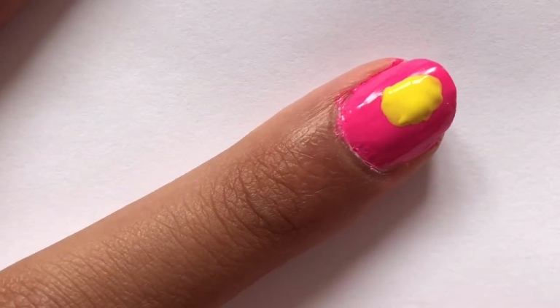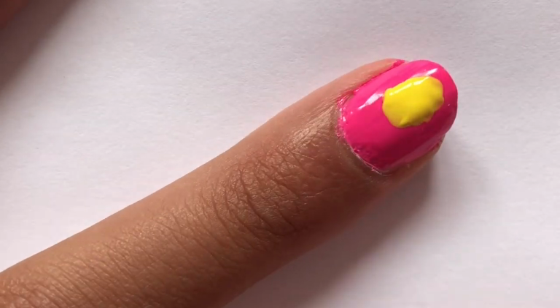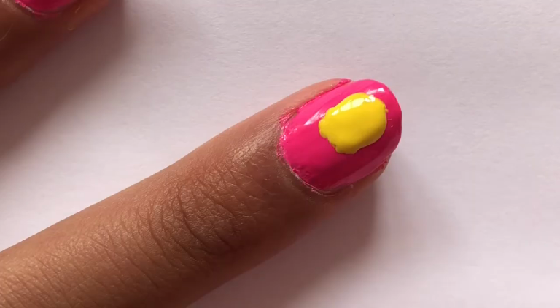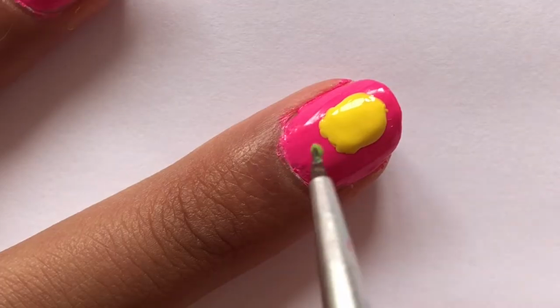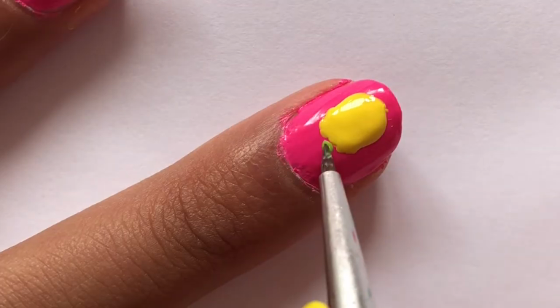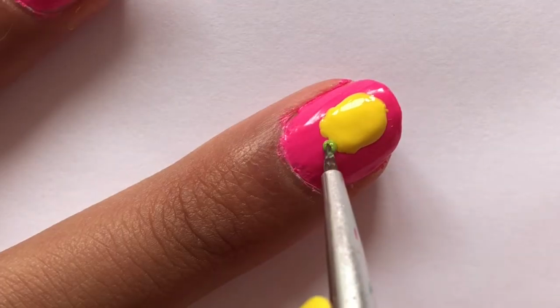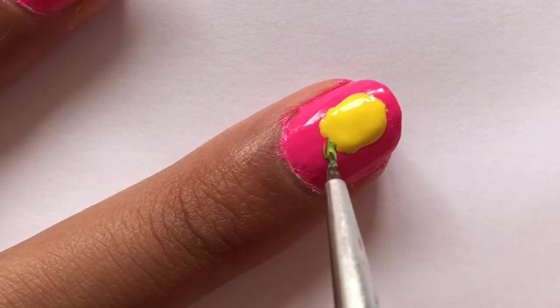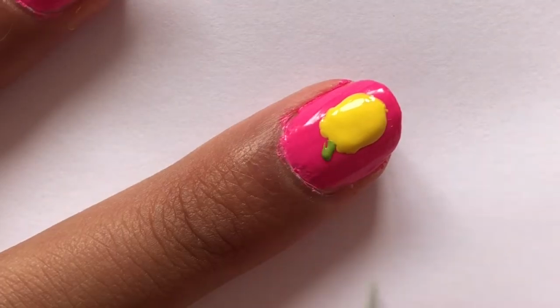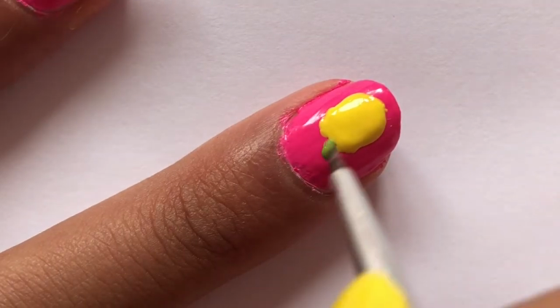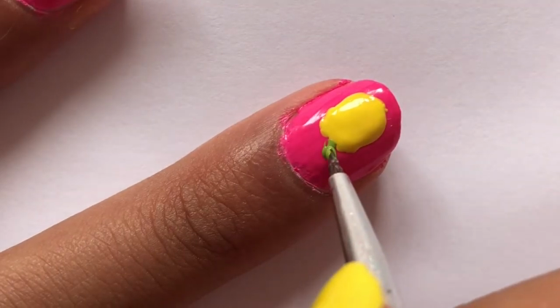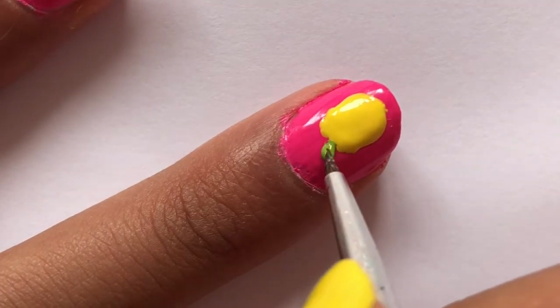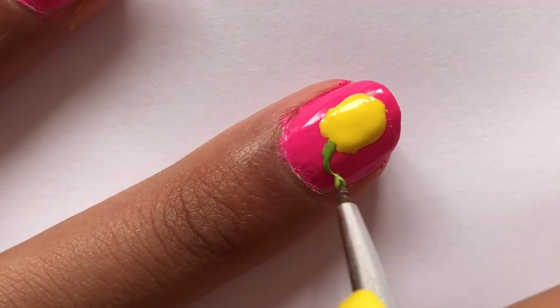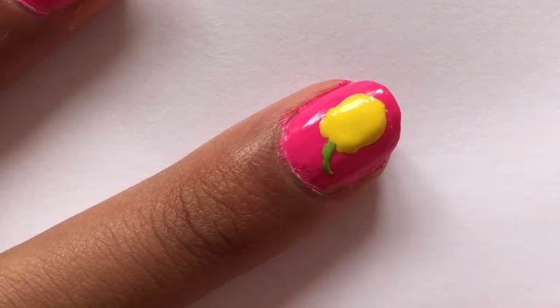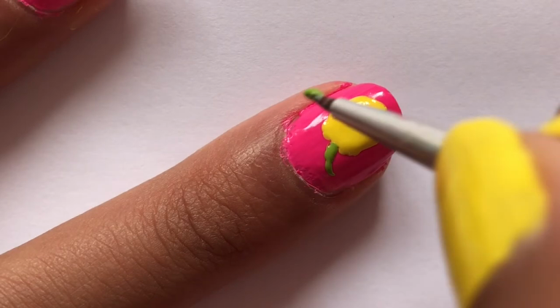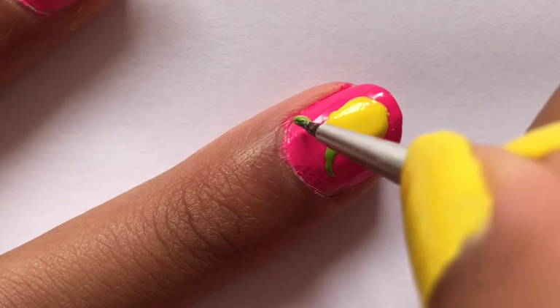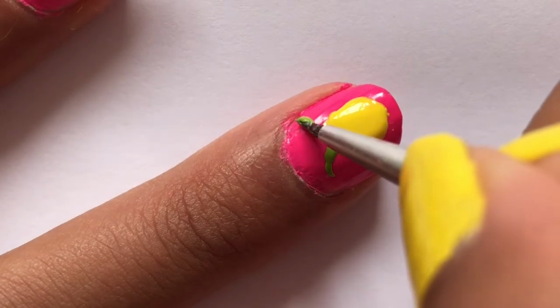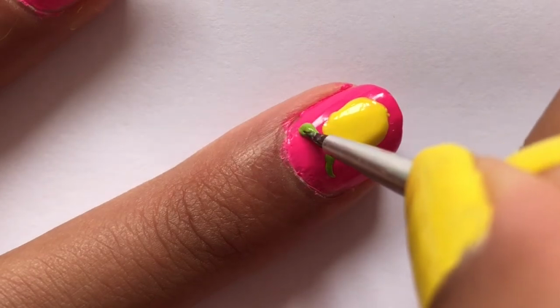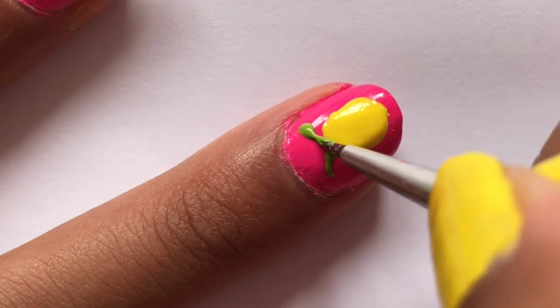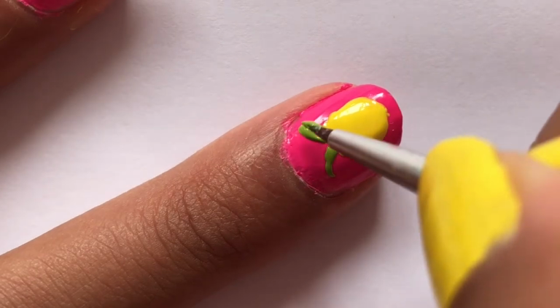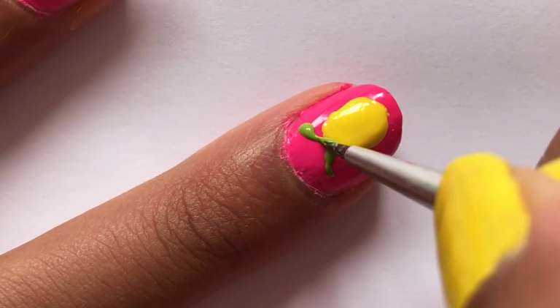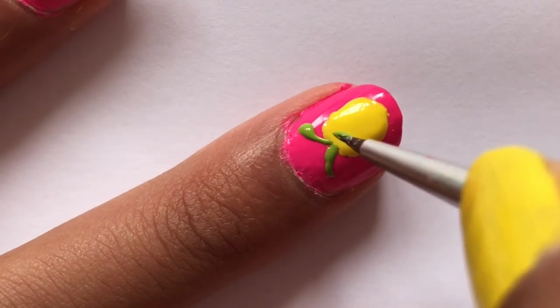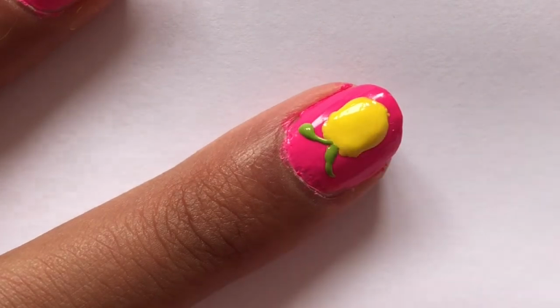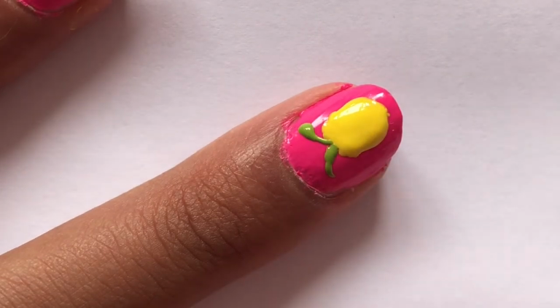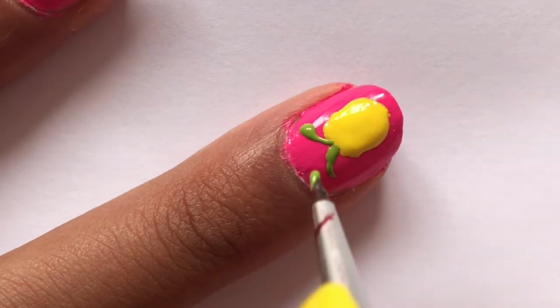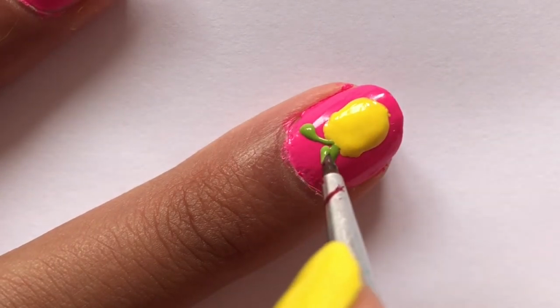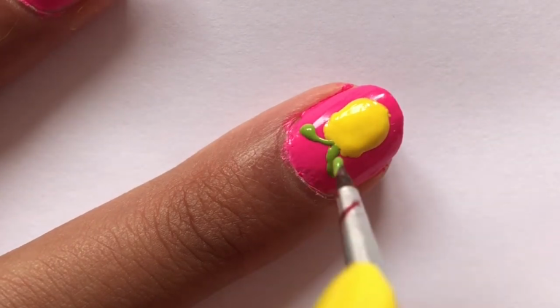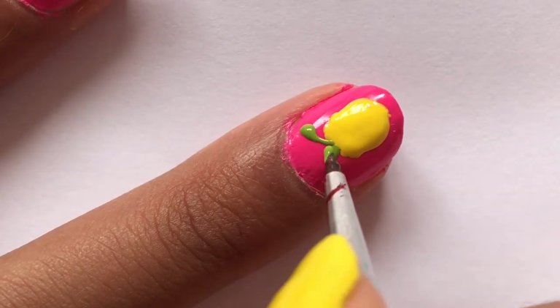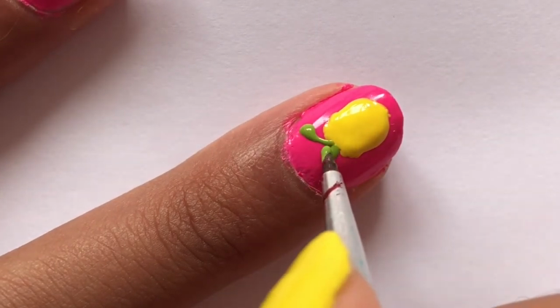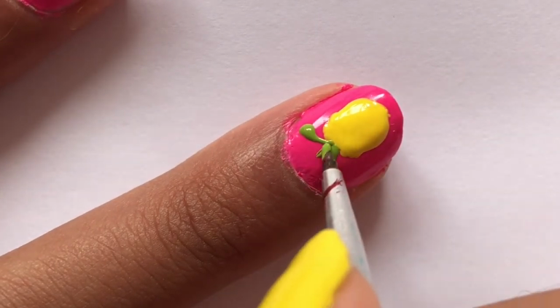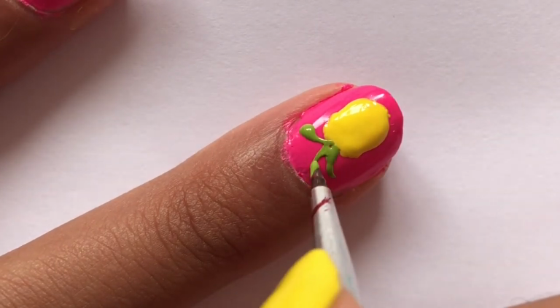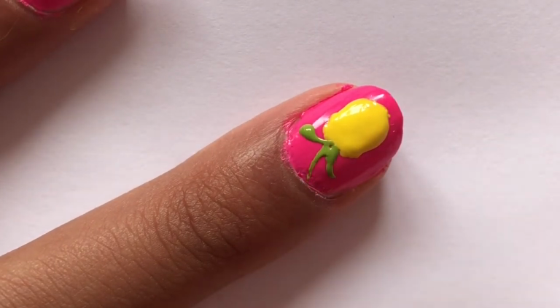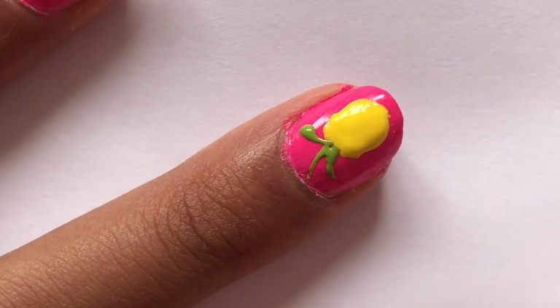After that, I'm going to take a small nail brush and start making the top part of the pineapple by using some green nail polish and drawing some thin curved green lines.